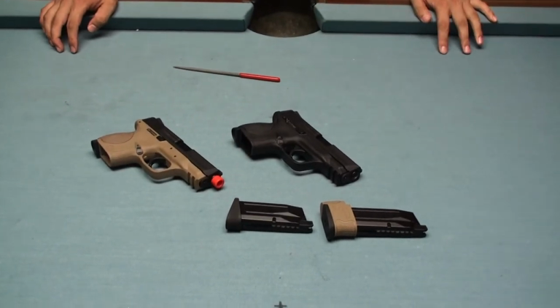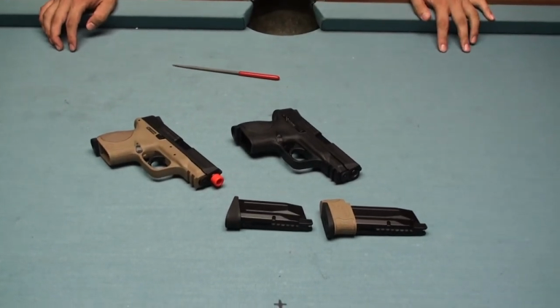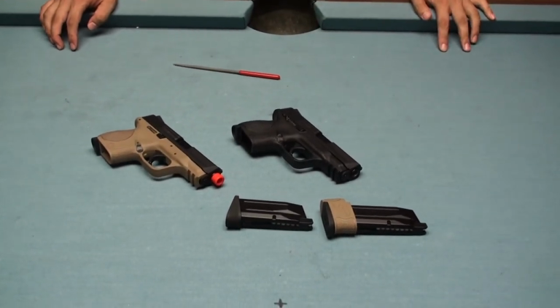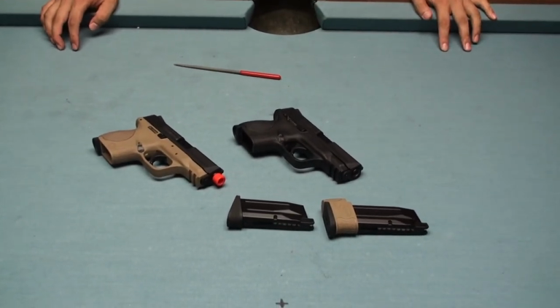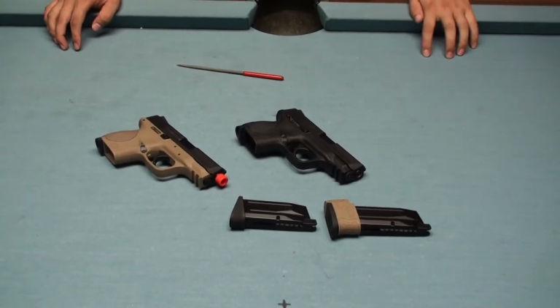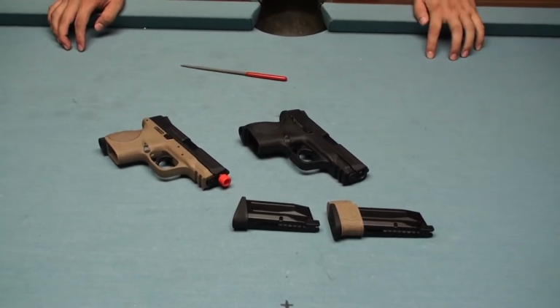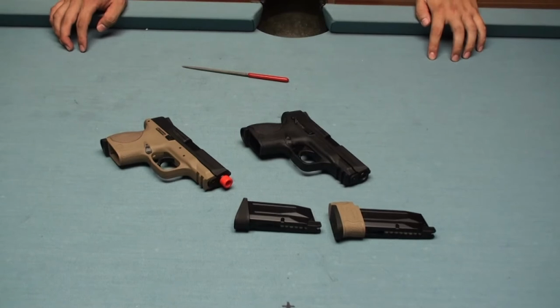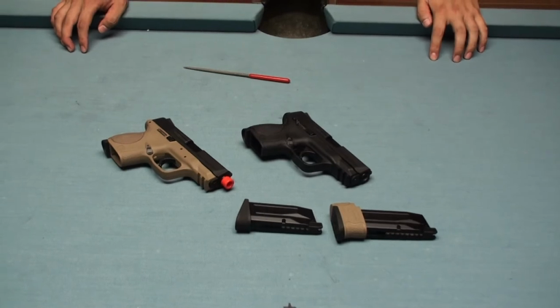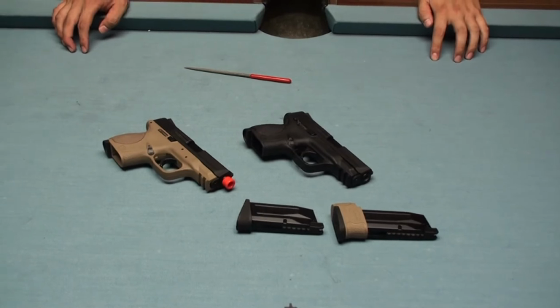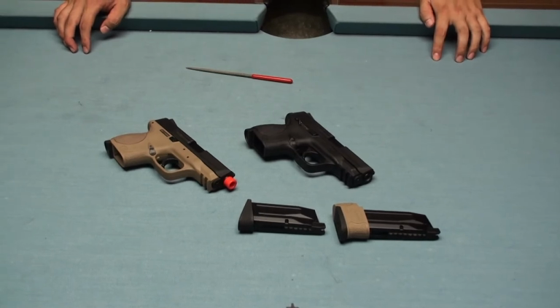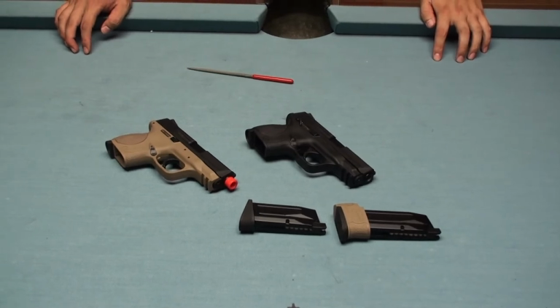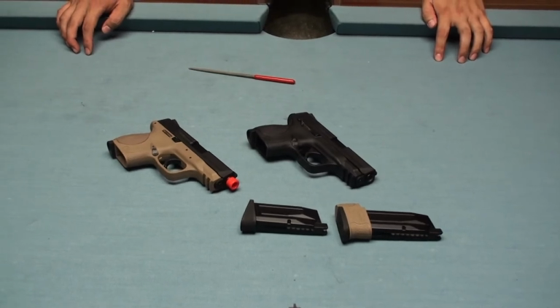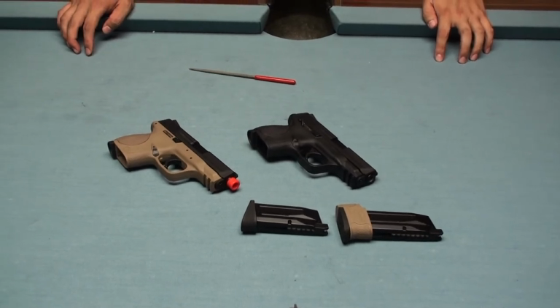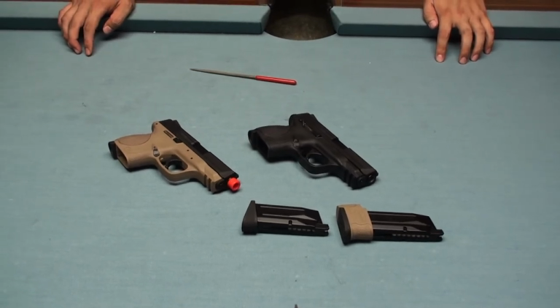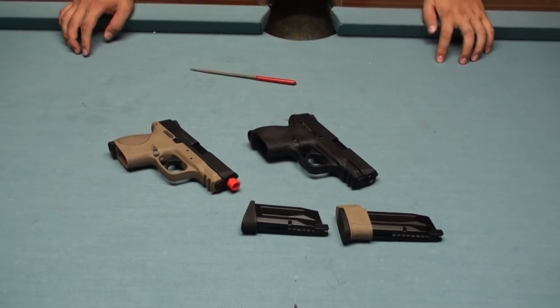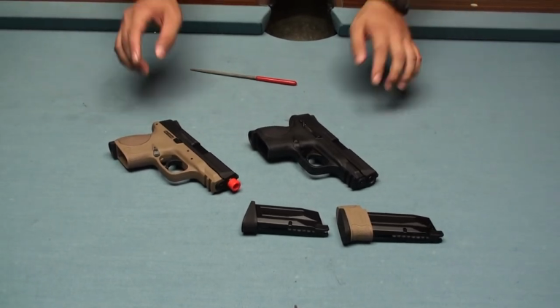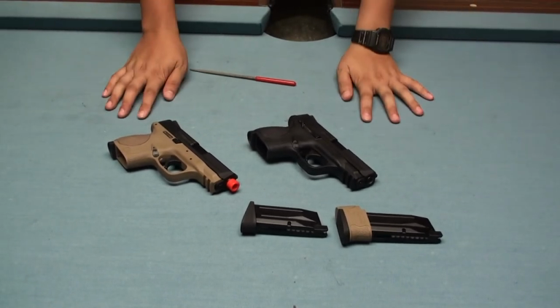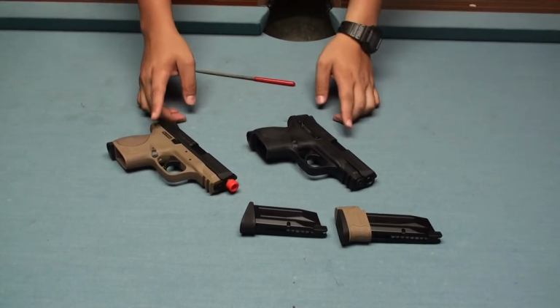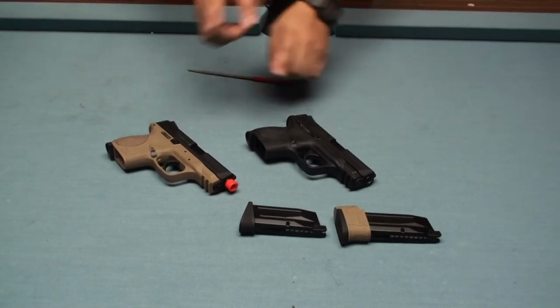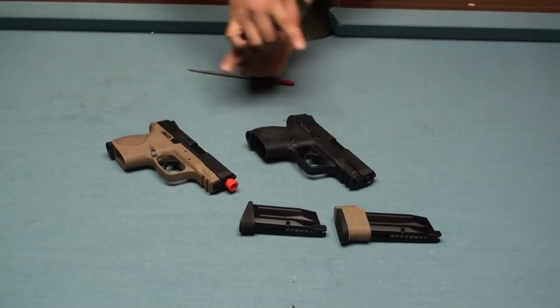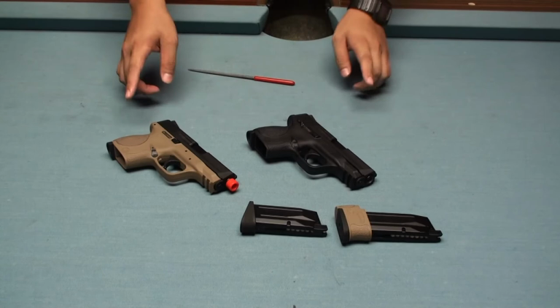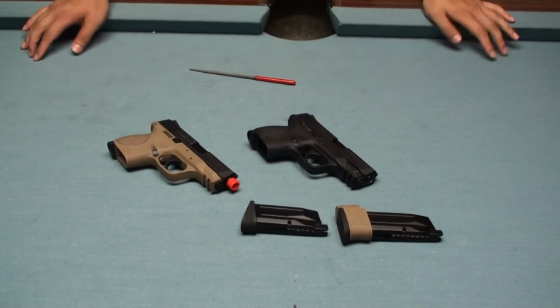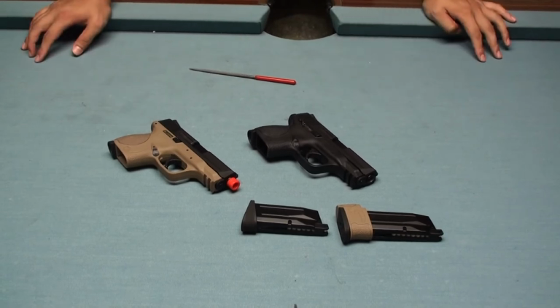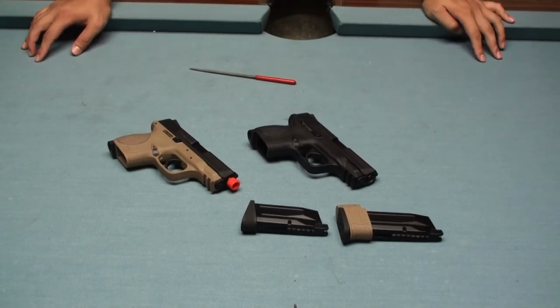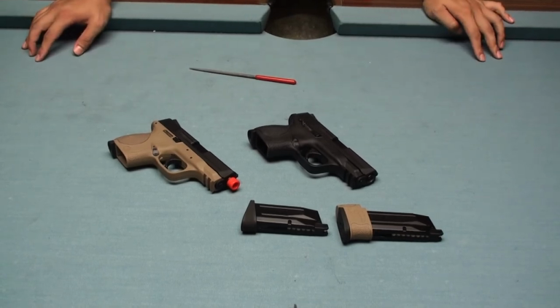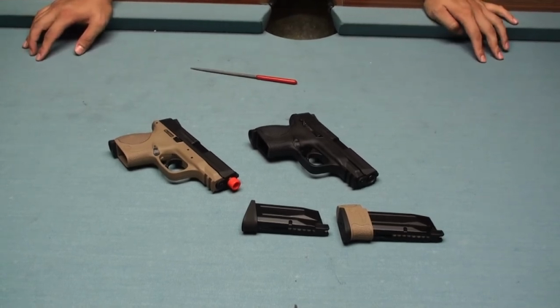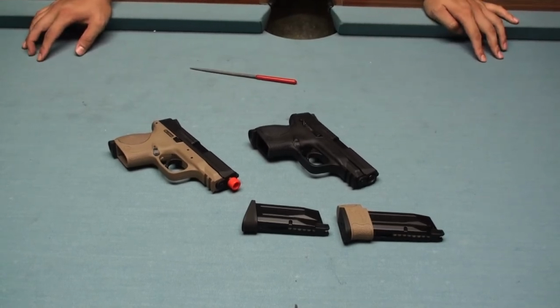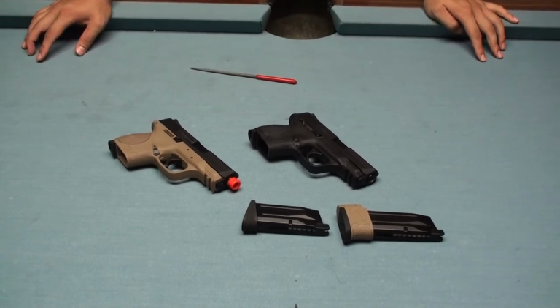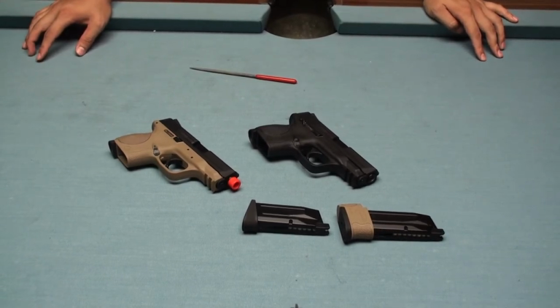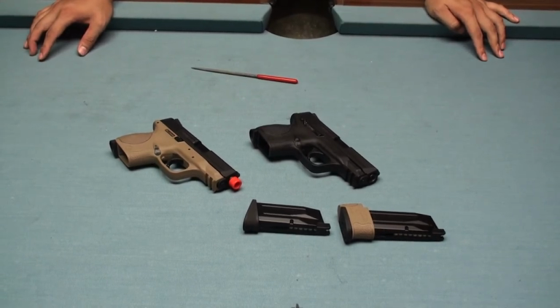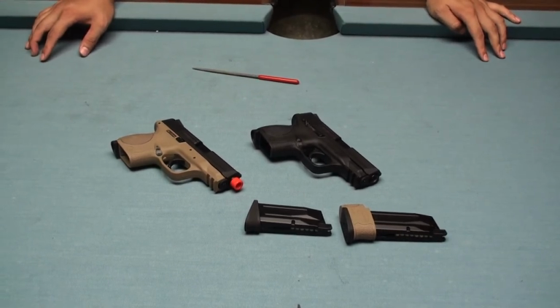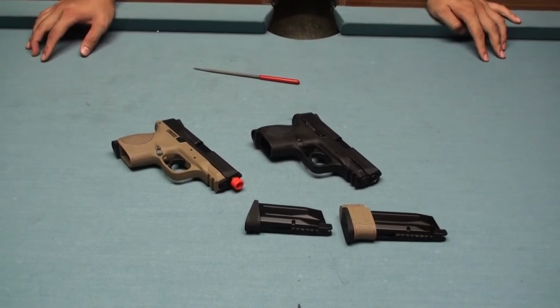Later we will test the FPS and the rate of fire, and we will also test exchanging the slide and frame with each other to see if they are compatible with each other or not.